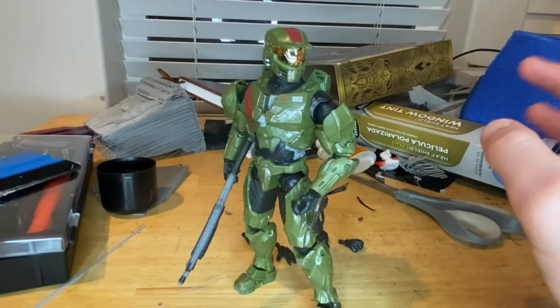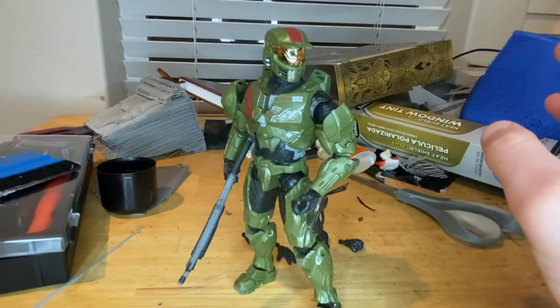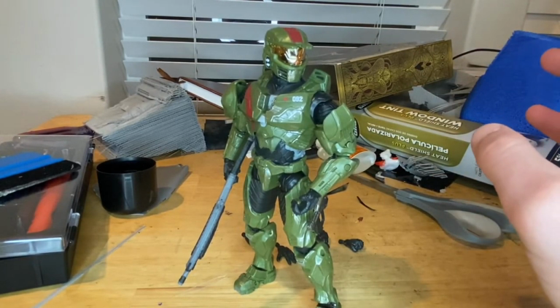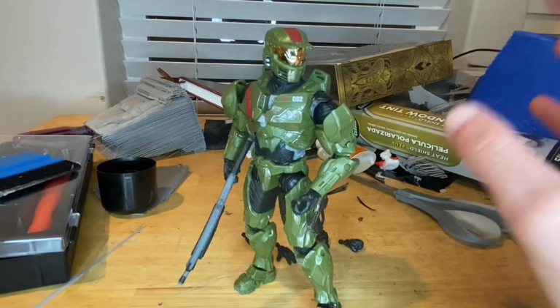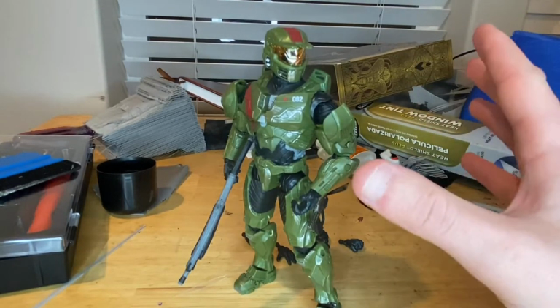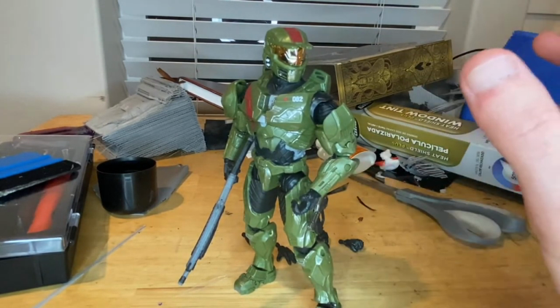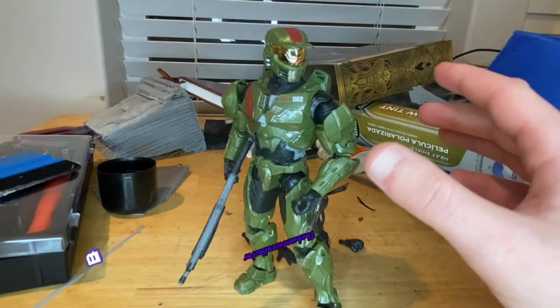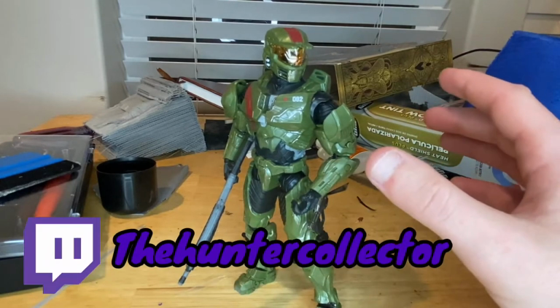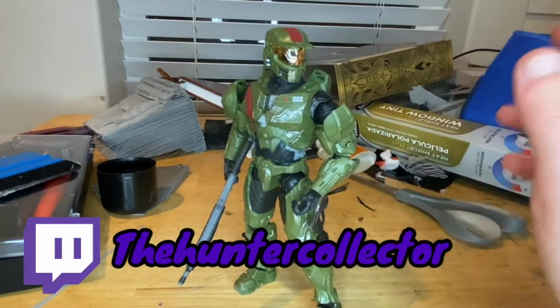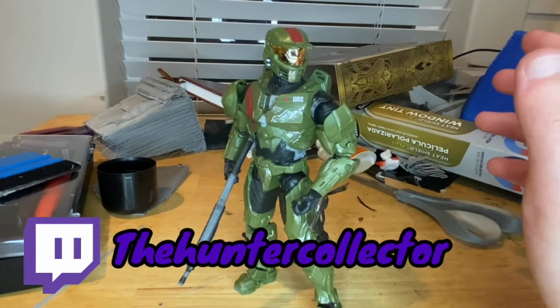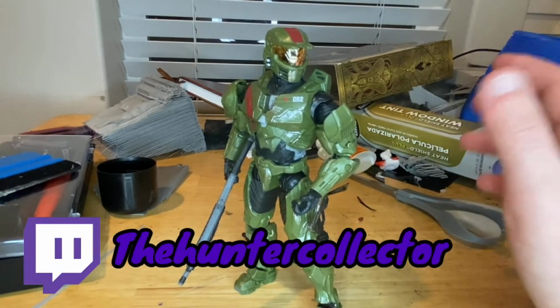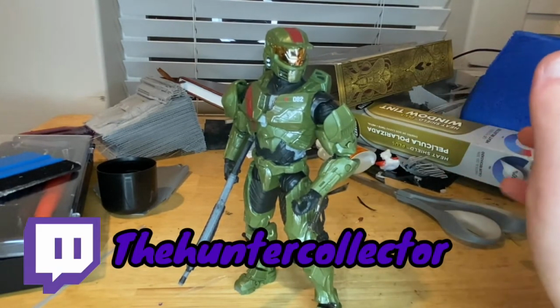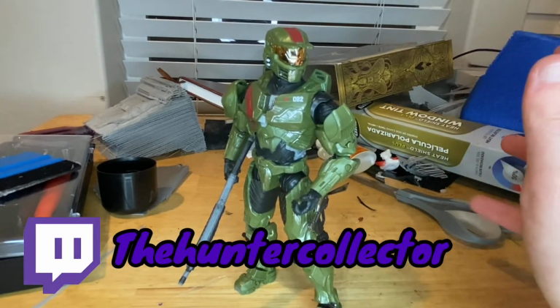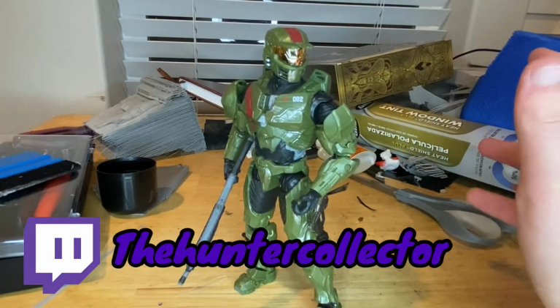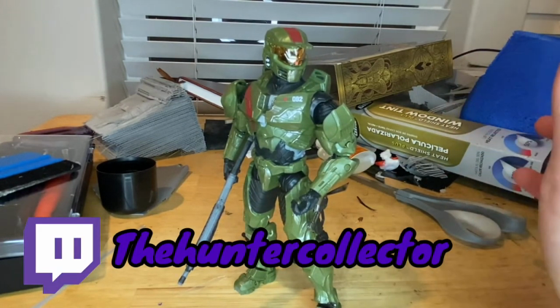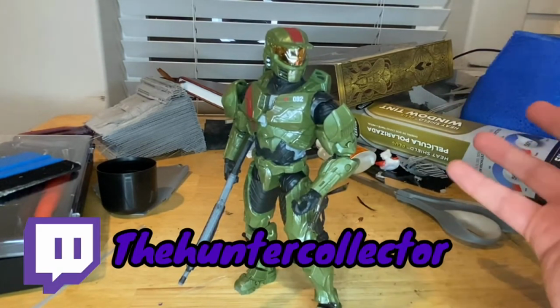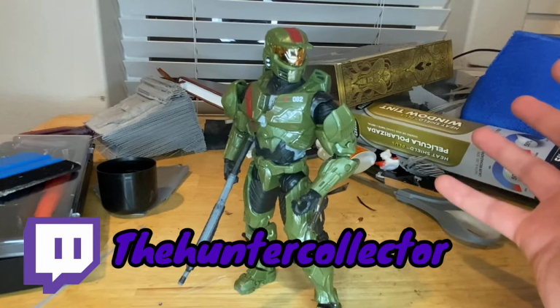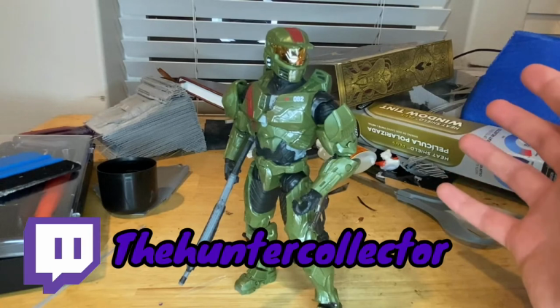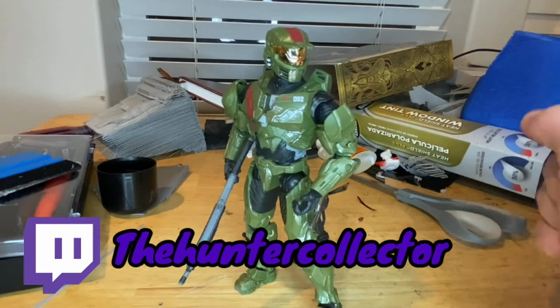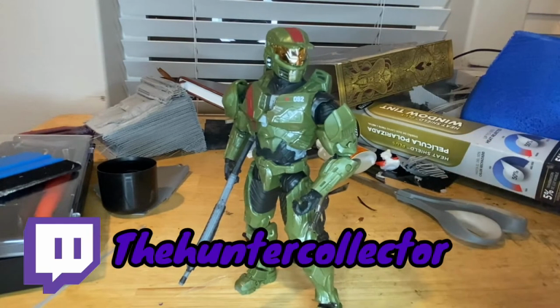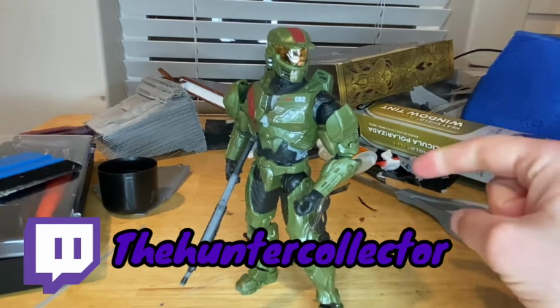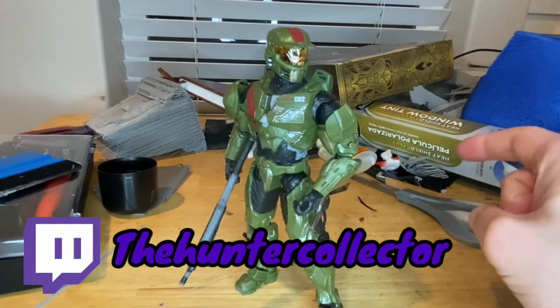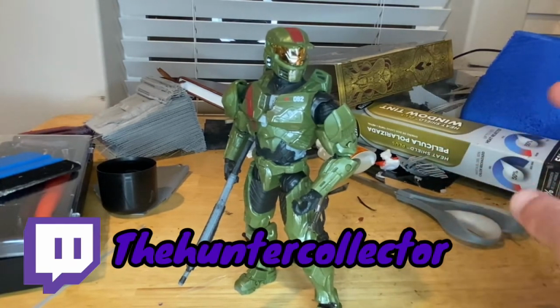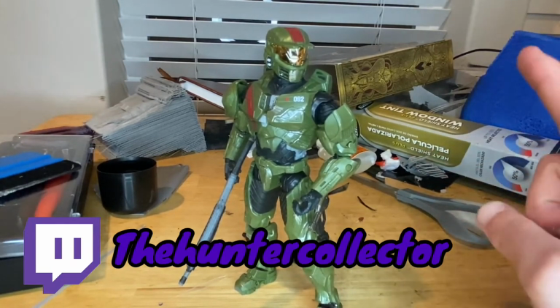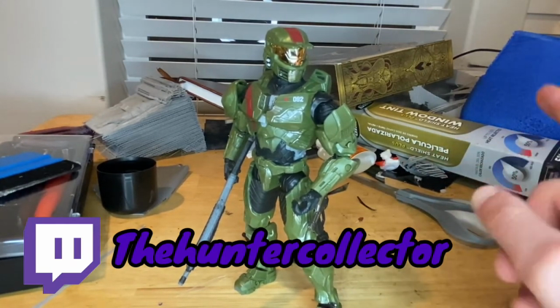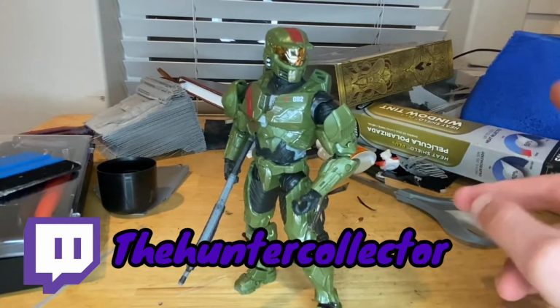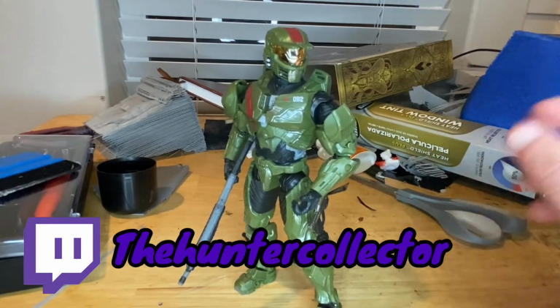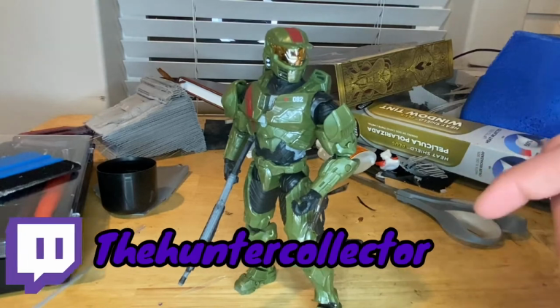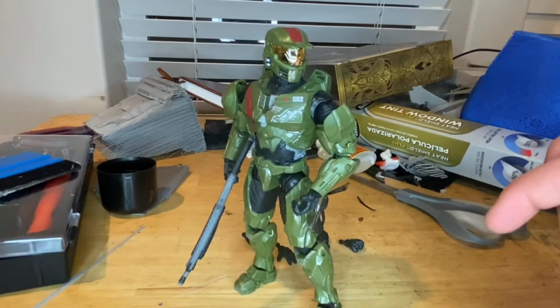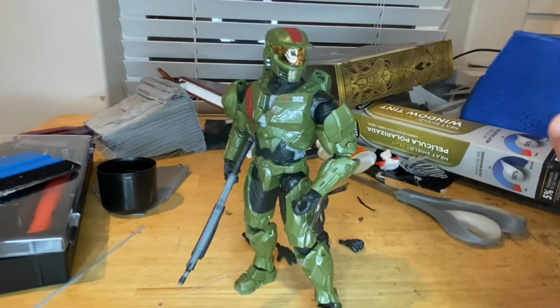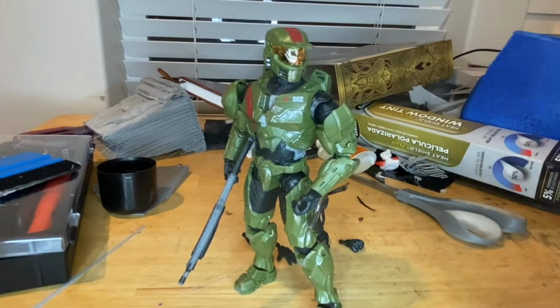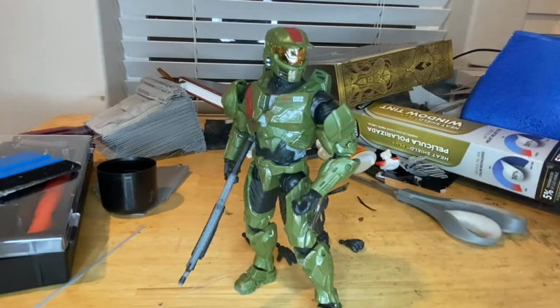That's all I've got for the figure. Make sure you check out my Twitch — I'm trying to stream every night when my friends are on. I'm going to be doing GTA at some point soon and then Friday the 13th. Check out my Twitch at ThunderCollector, link in the description.